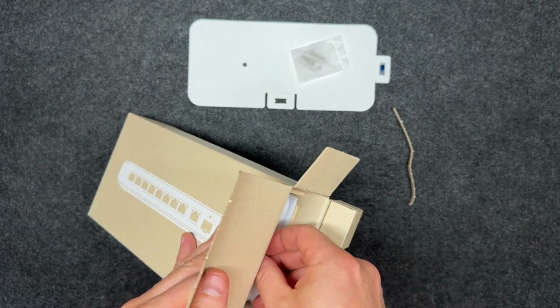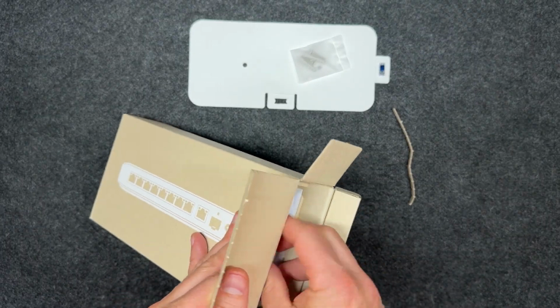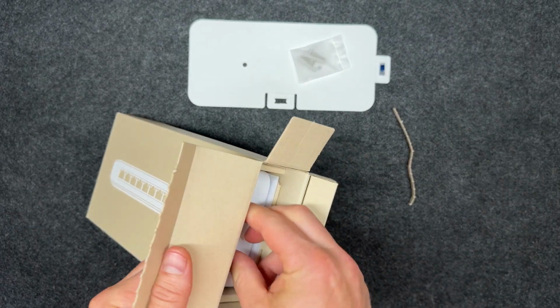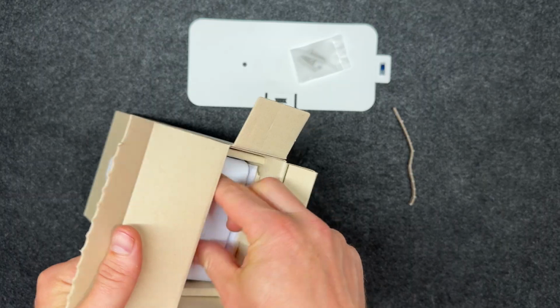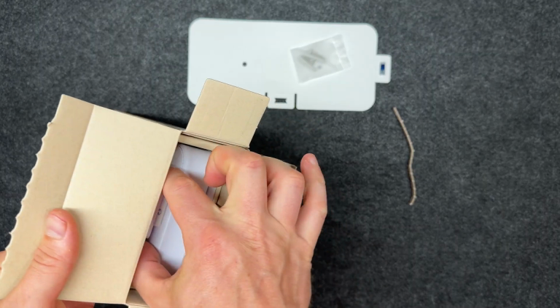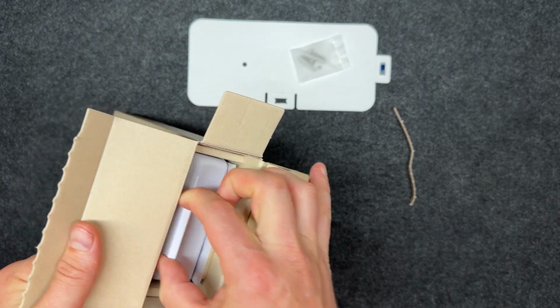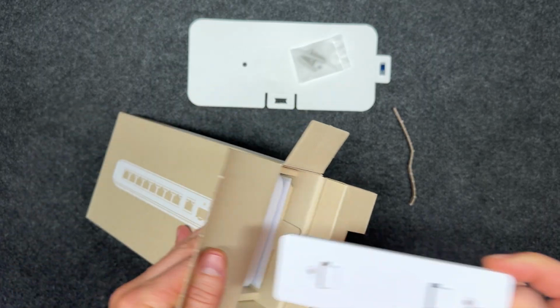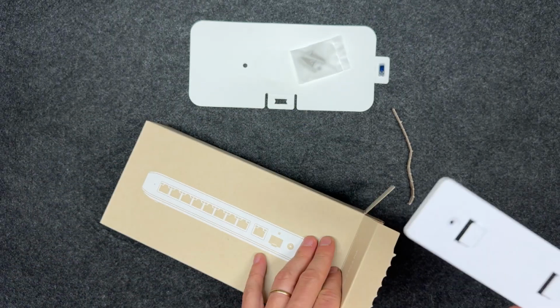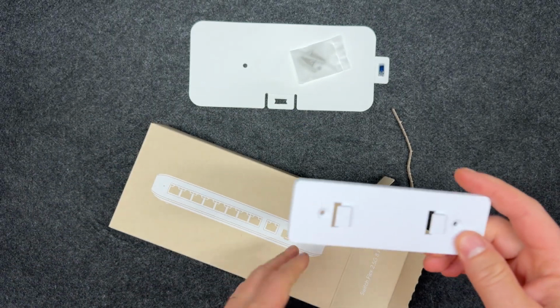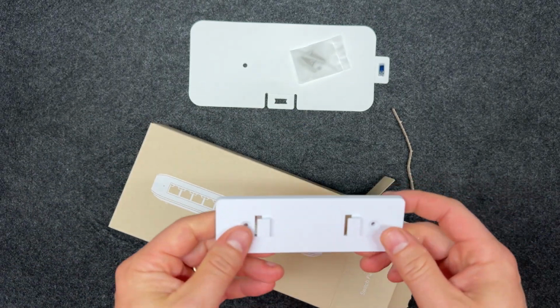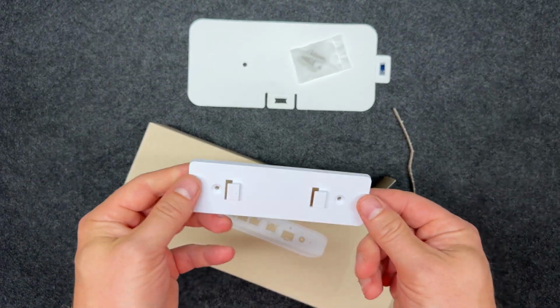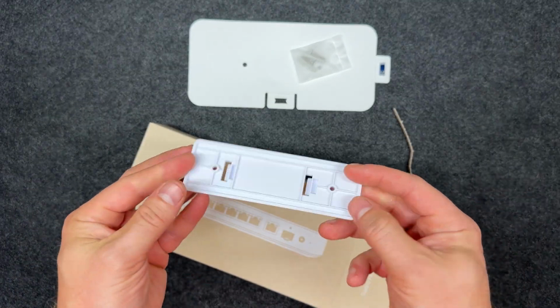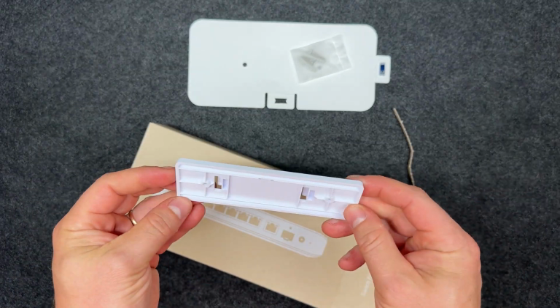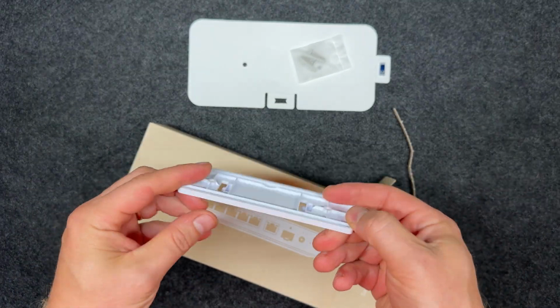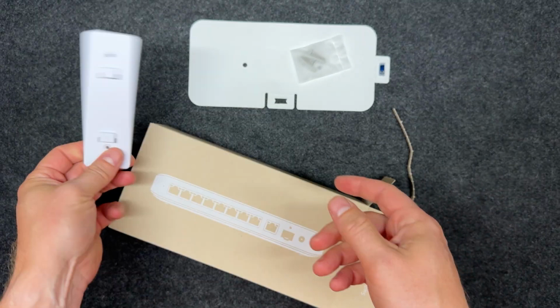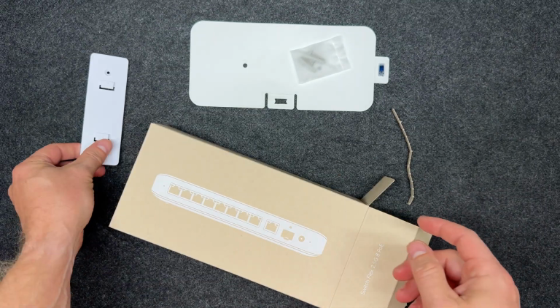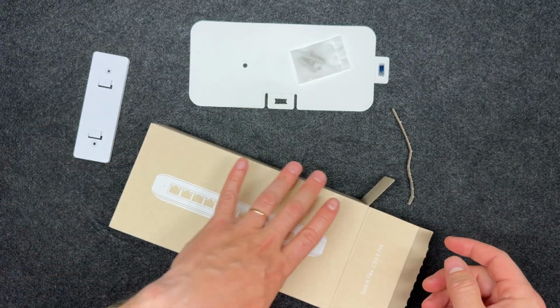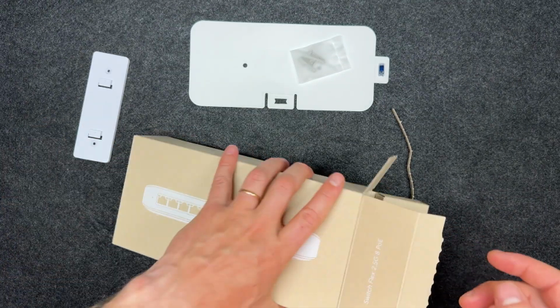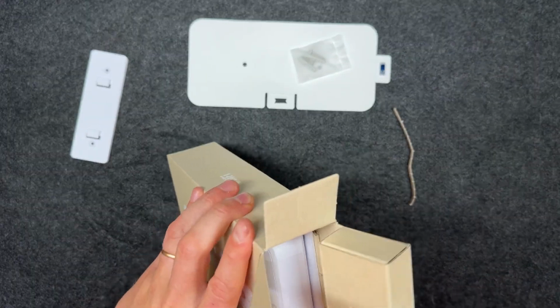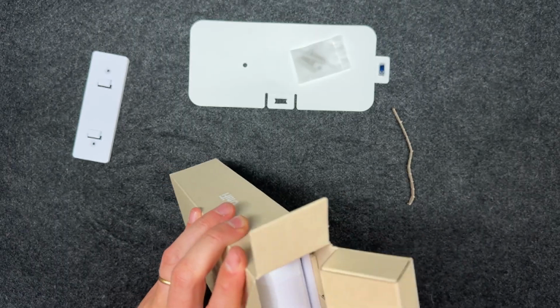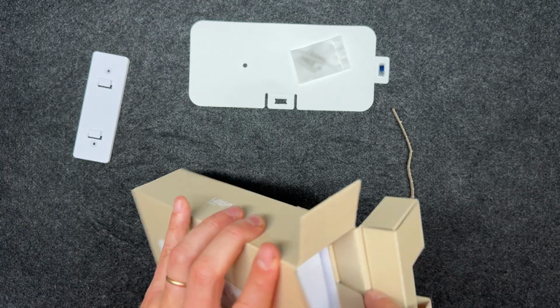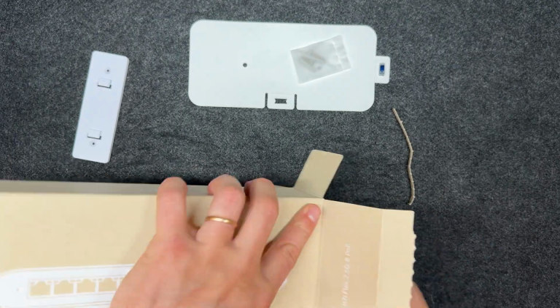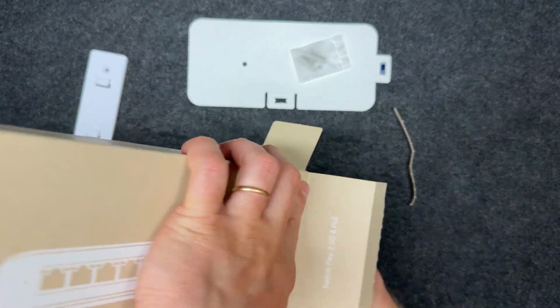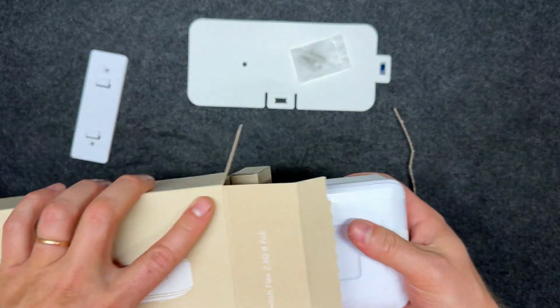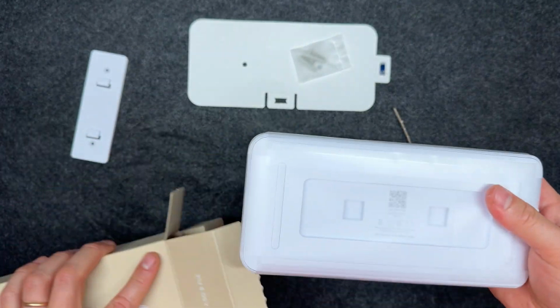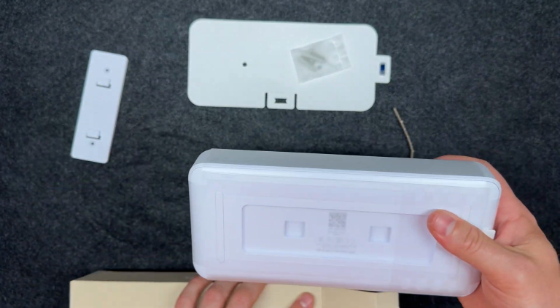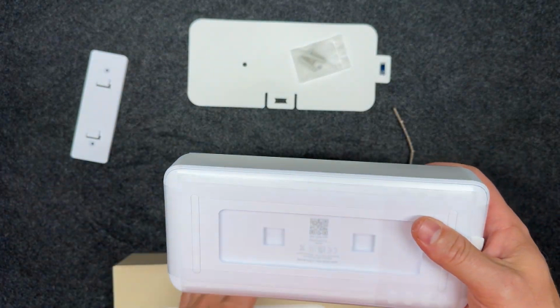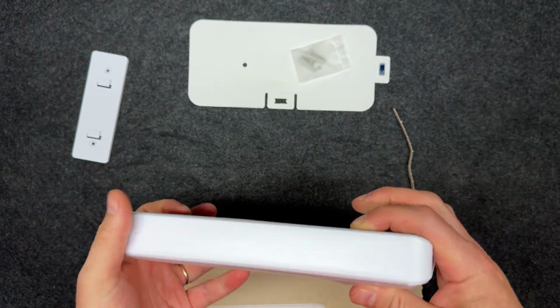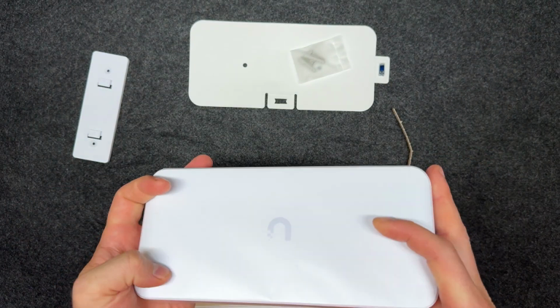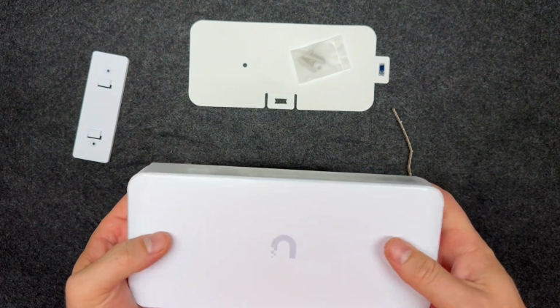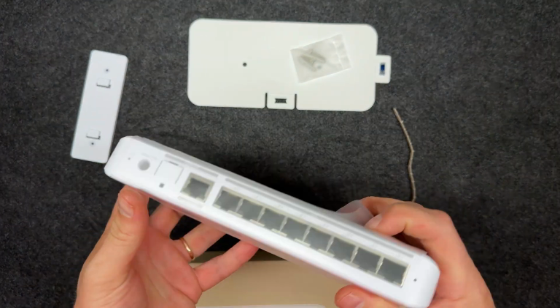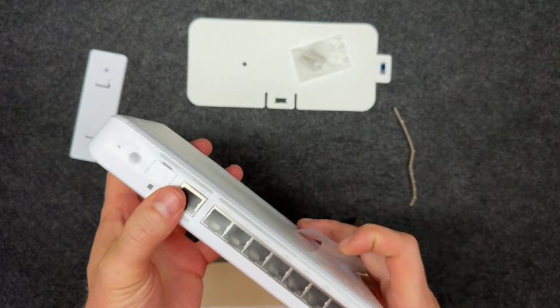On the front there are 8 2.5G RJ45 PoE++ ports. Around back is a 10G combo port — RJ45 or SFP+ — that also supports PoE-in, making daisy-chaining power possible.